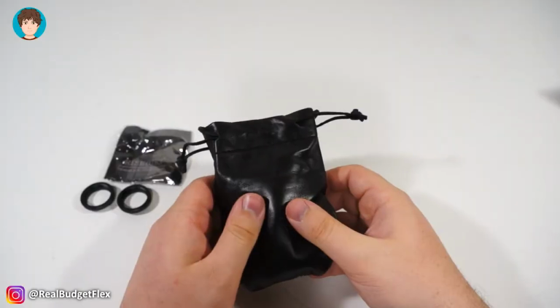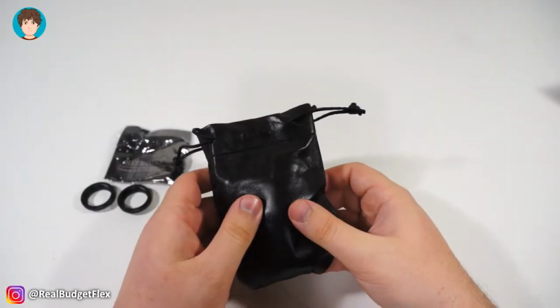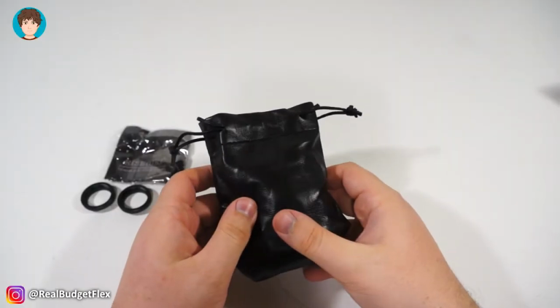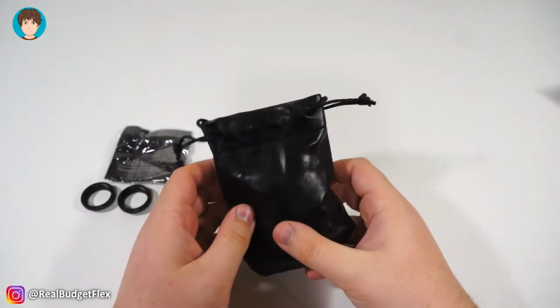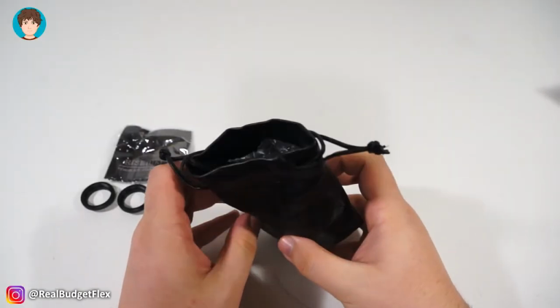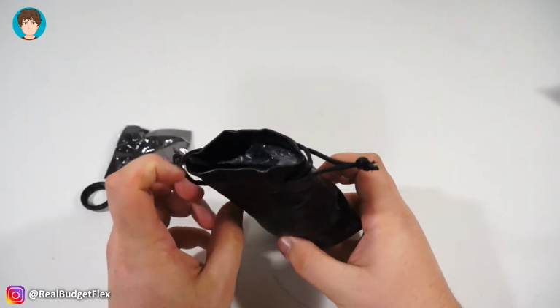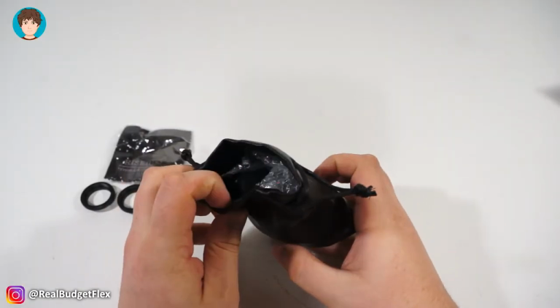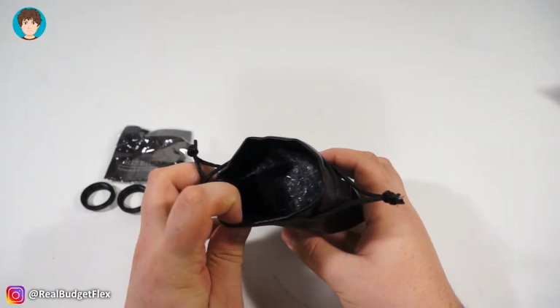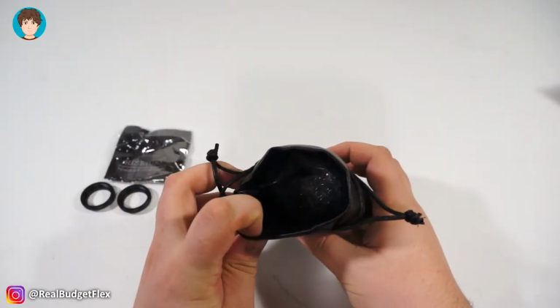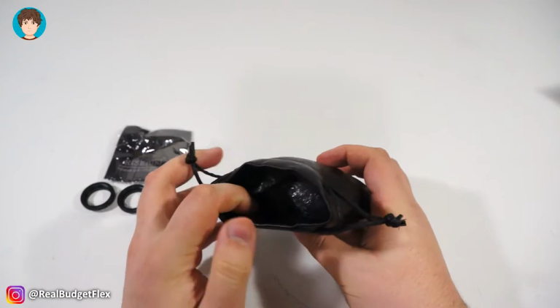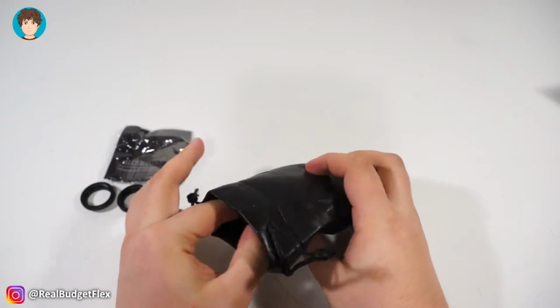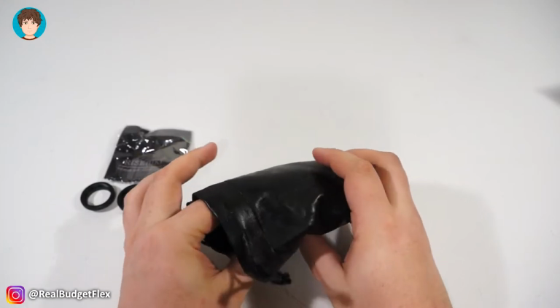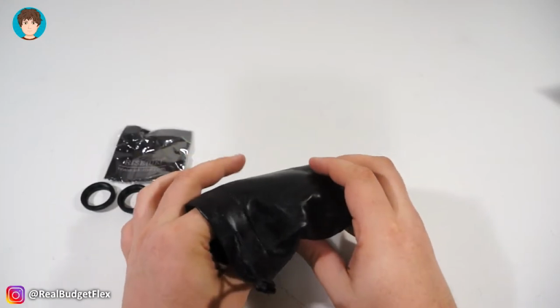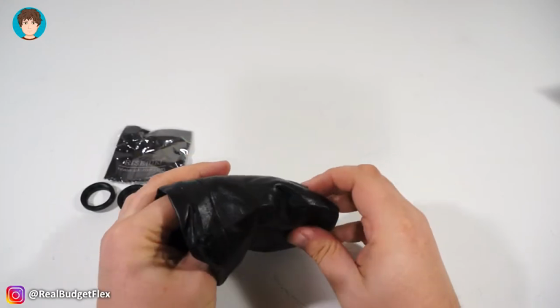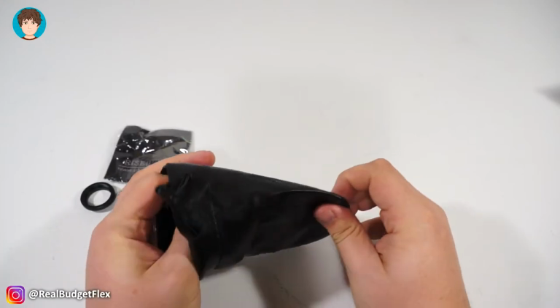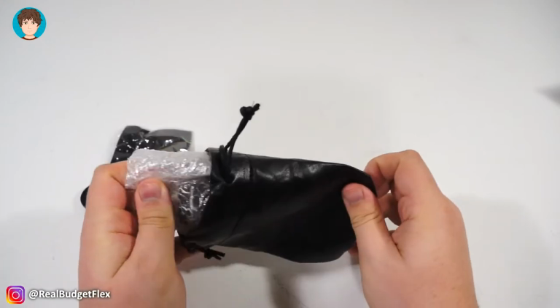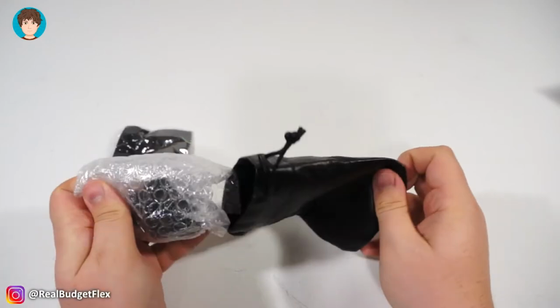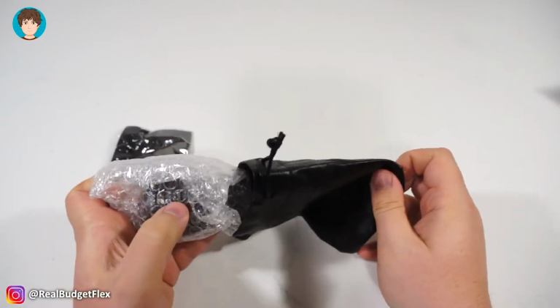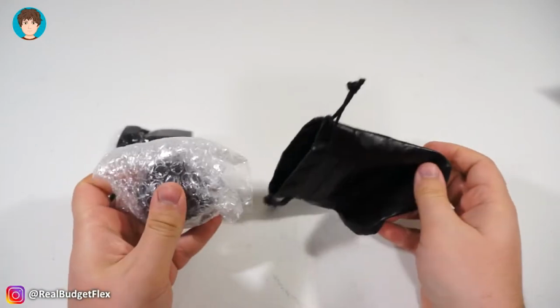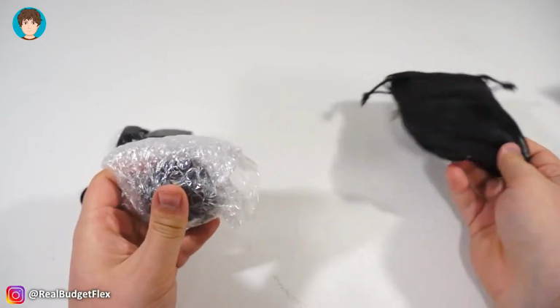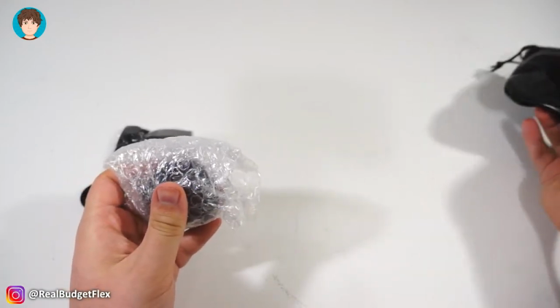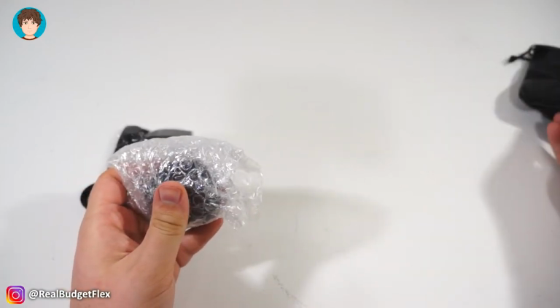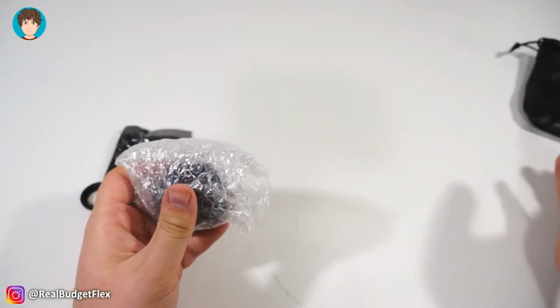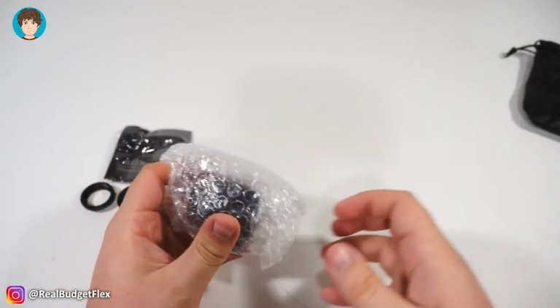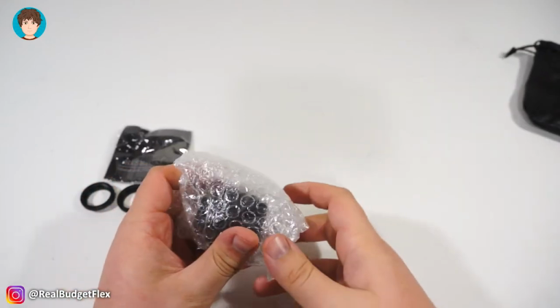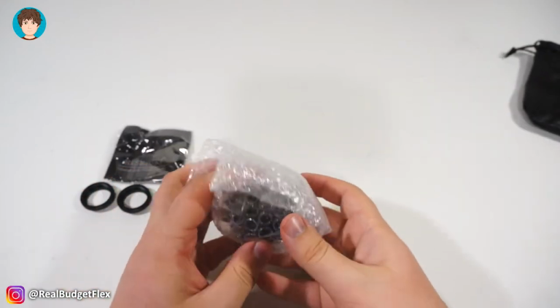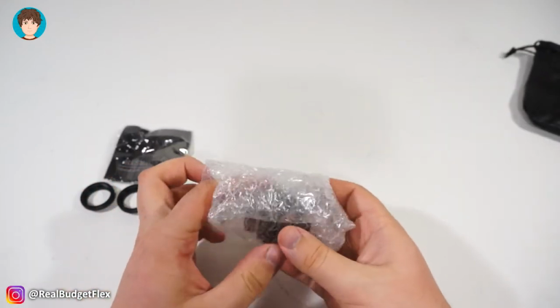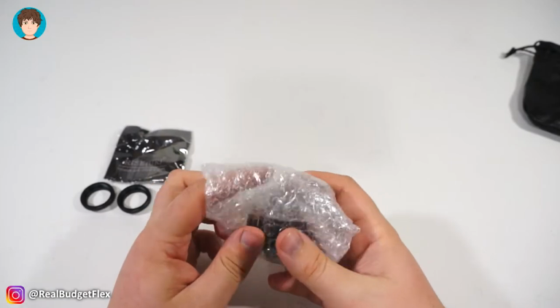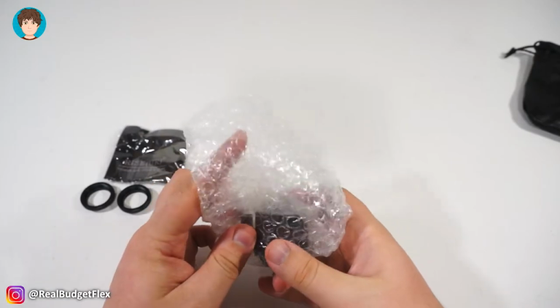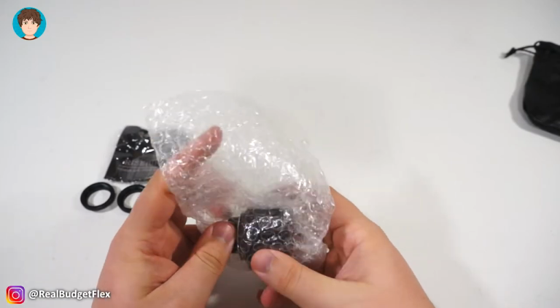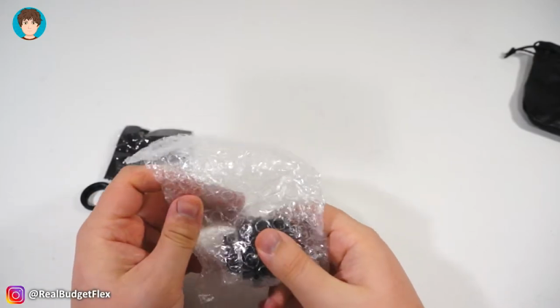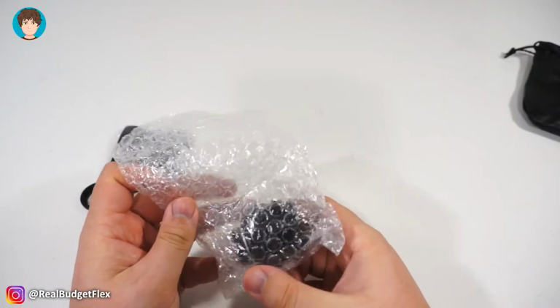So that's it for the review portion of this video, so enjoy the following sample clips I took. And if you would like to purchase this lens for yourself, I'll leave a link where you can get it down in the description below.